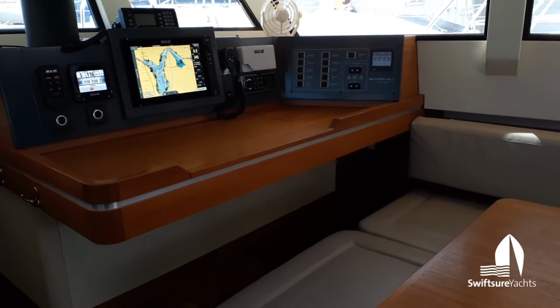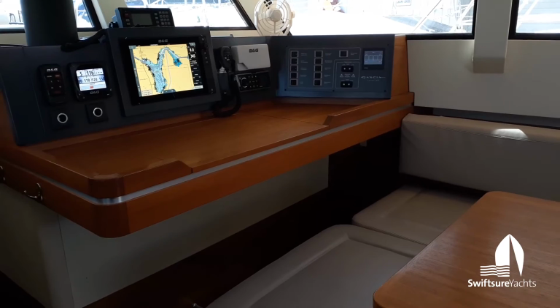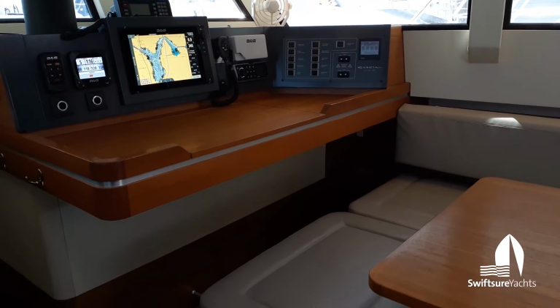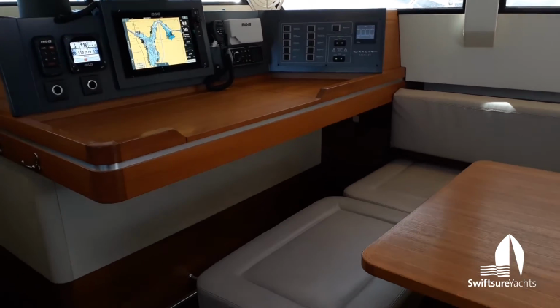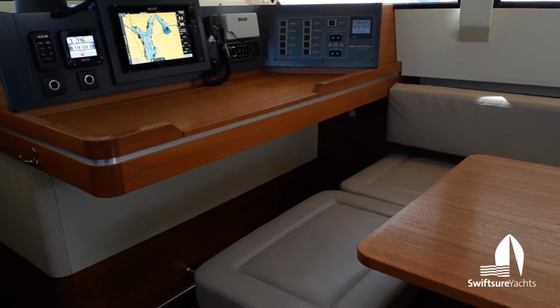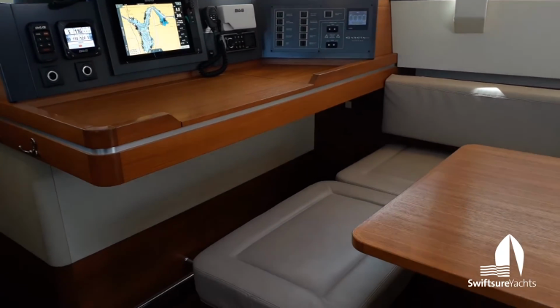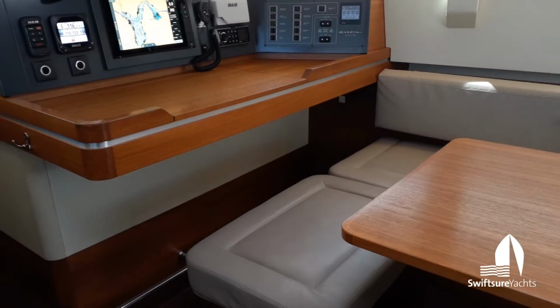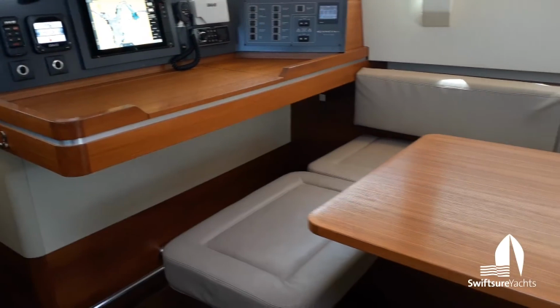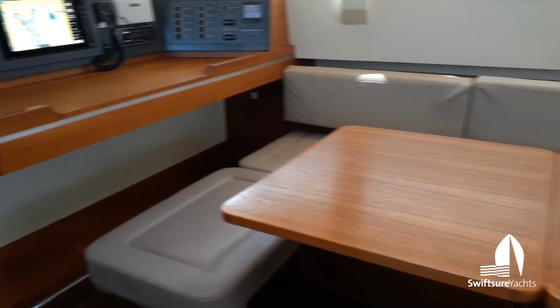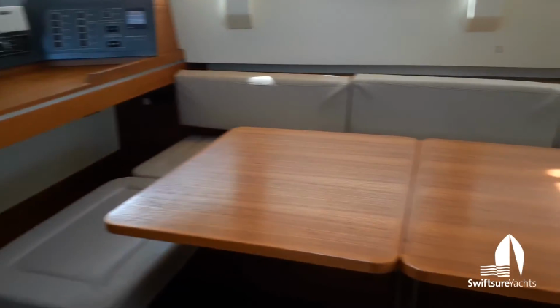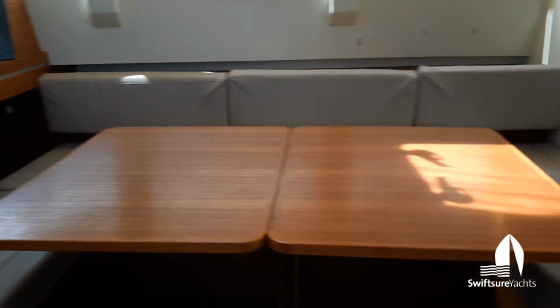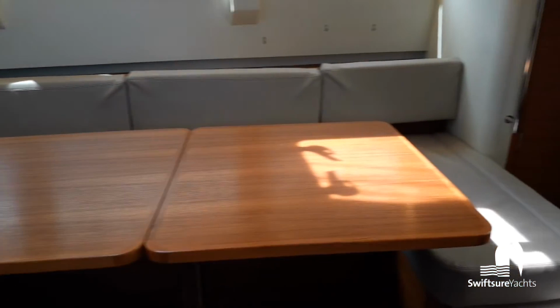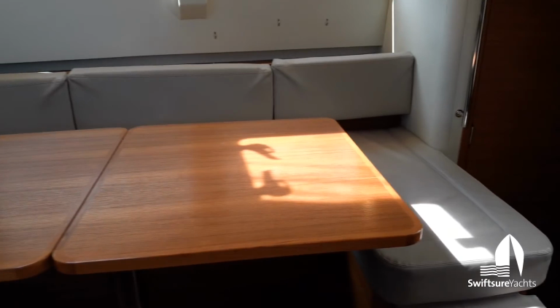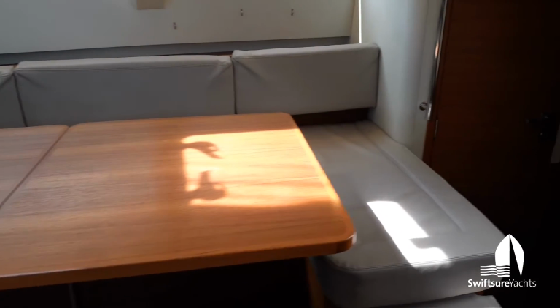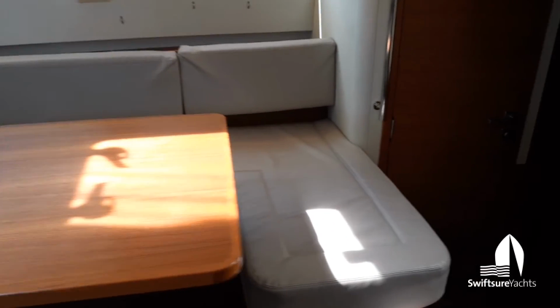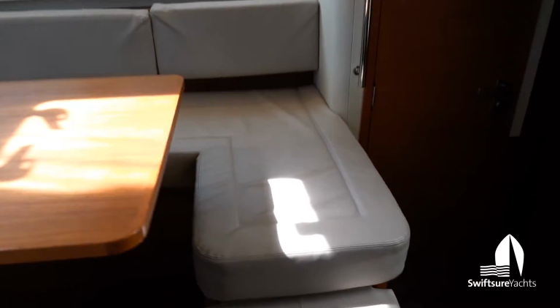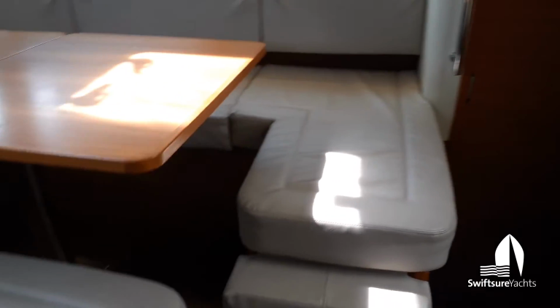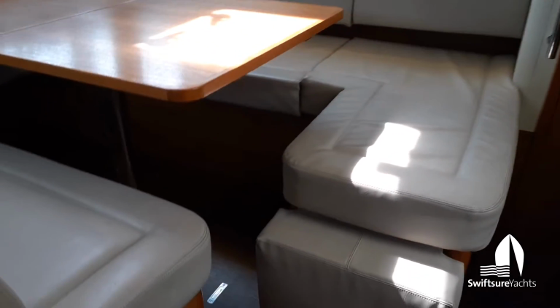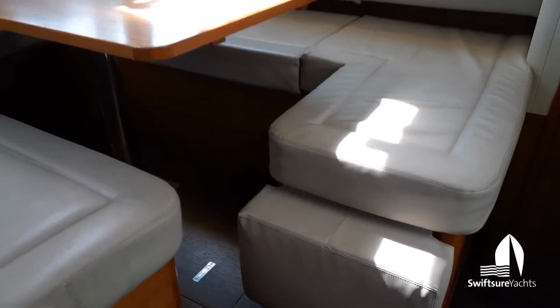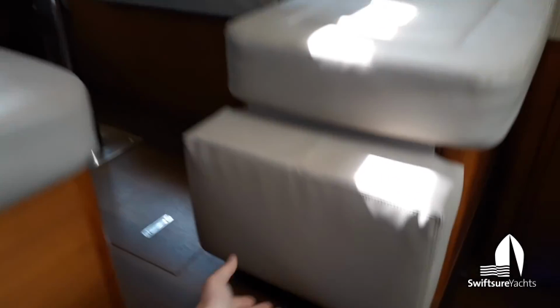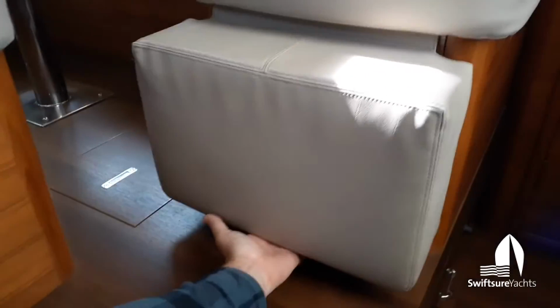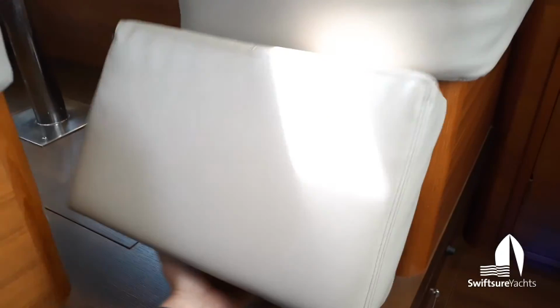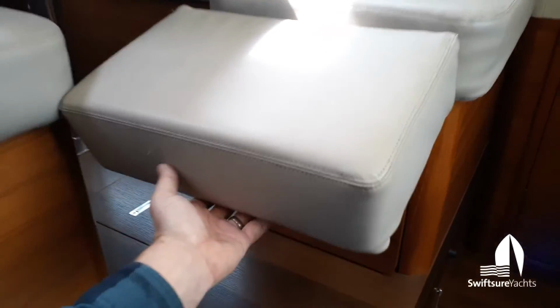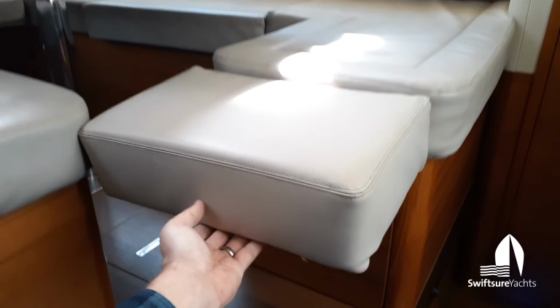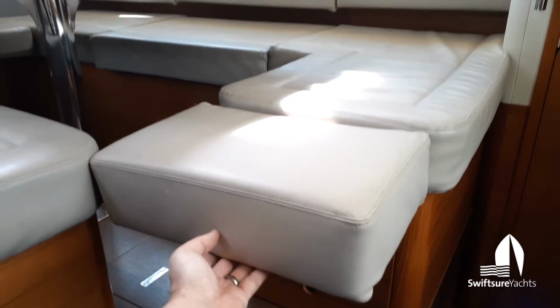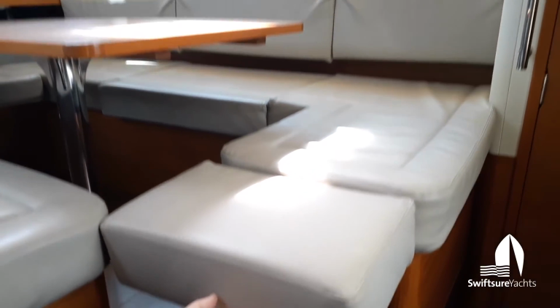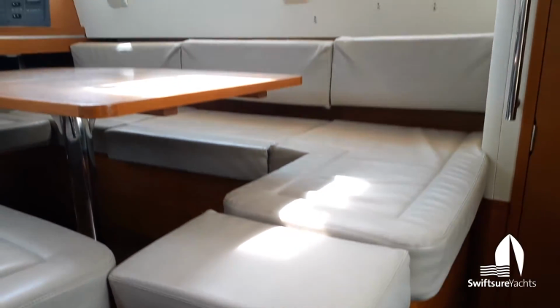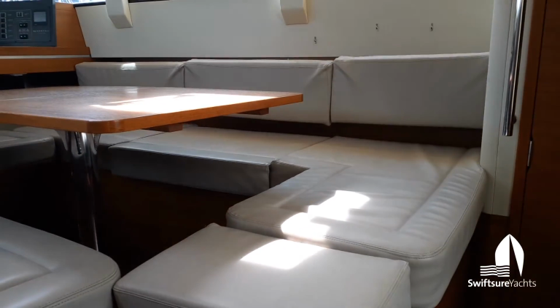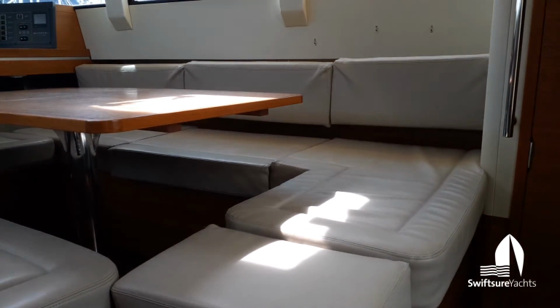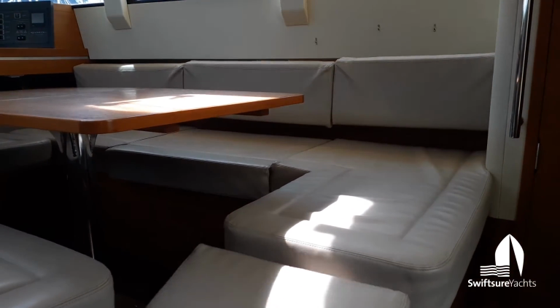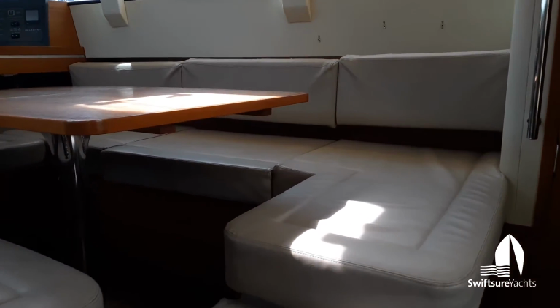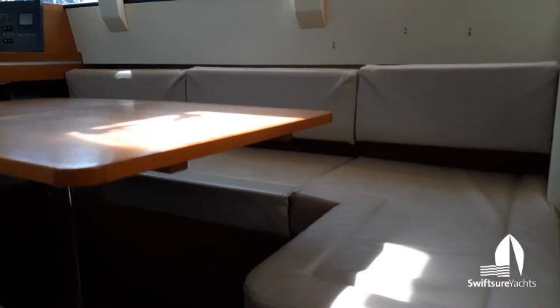There's not a bad place to sit on these boats. I in particular like the aft end of the starboard settee here, which has a little footrest that pops up — that's a great place to sit when you're on watch offshore.